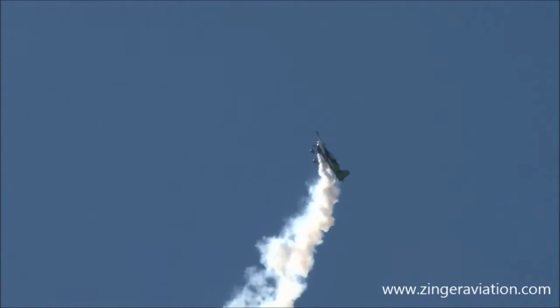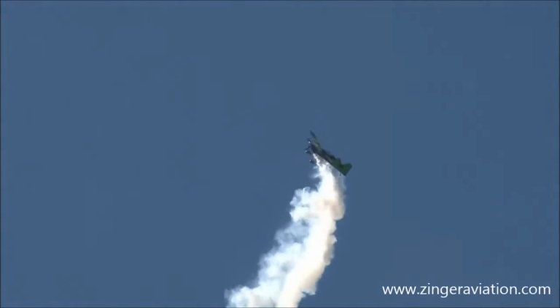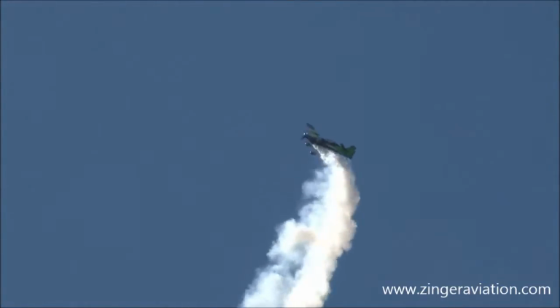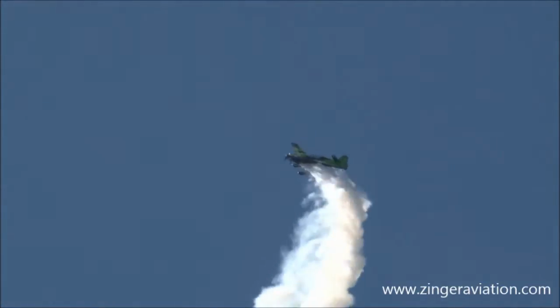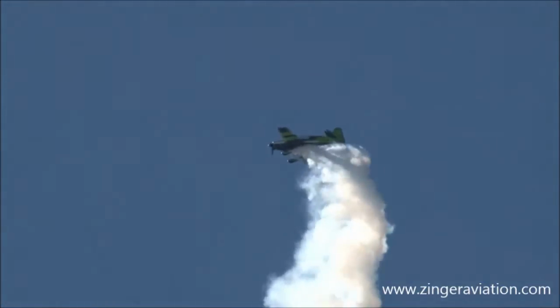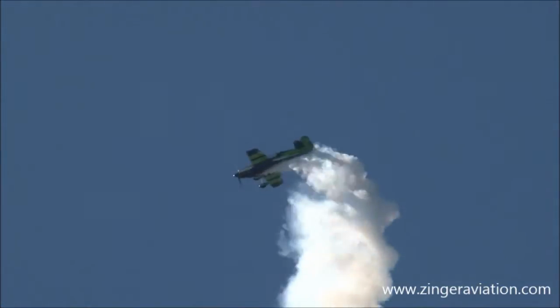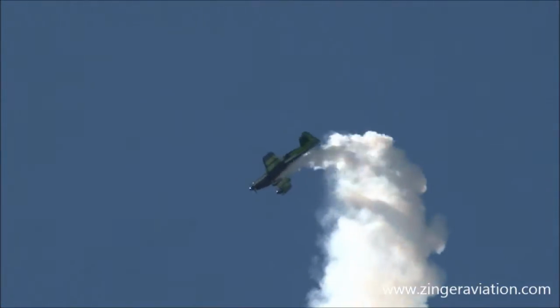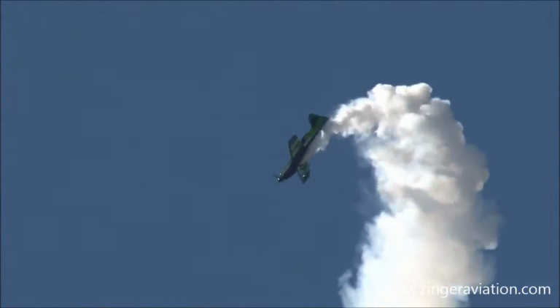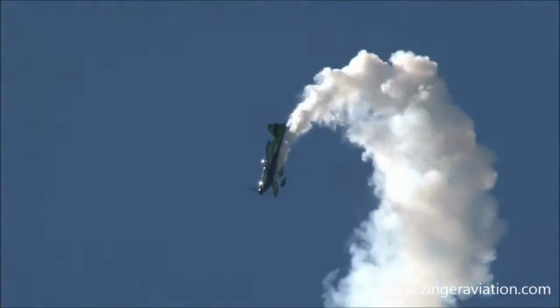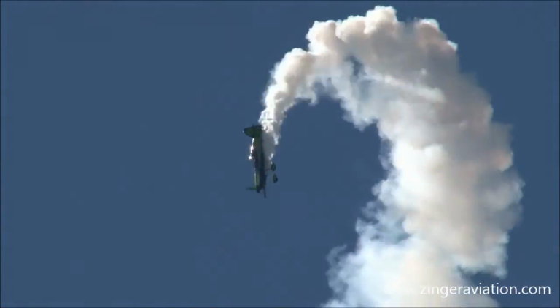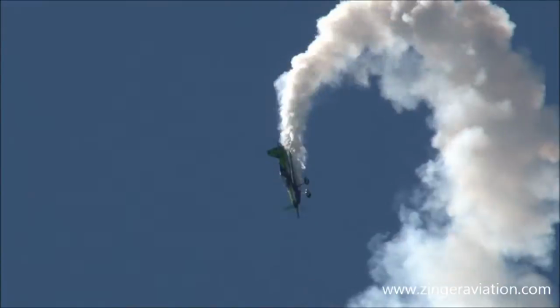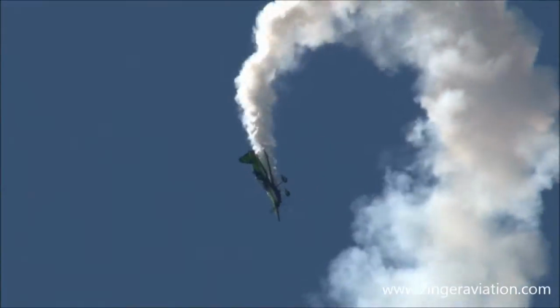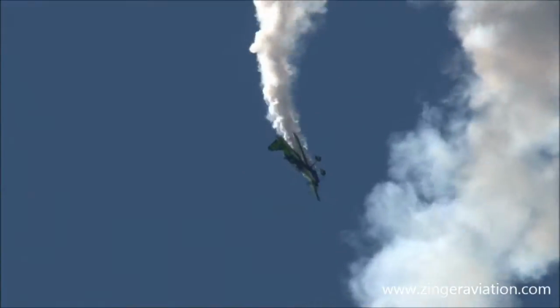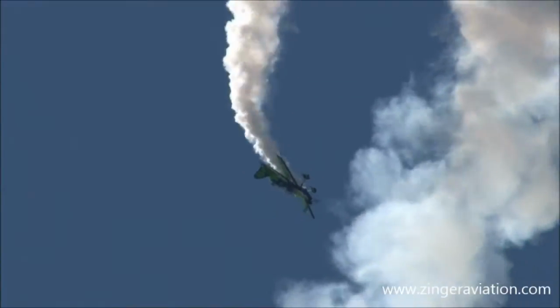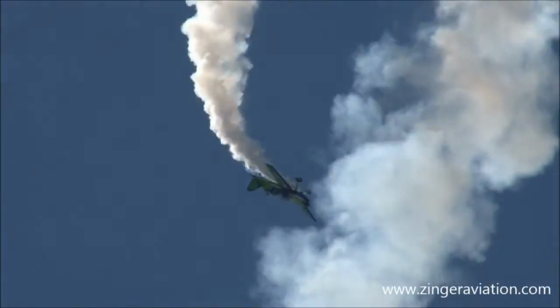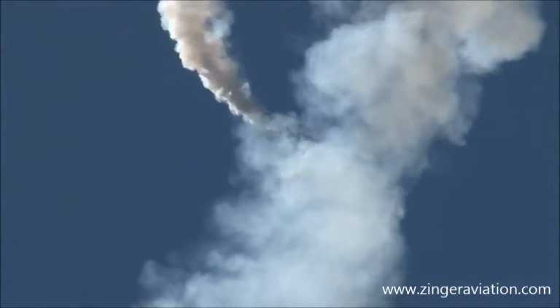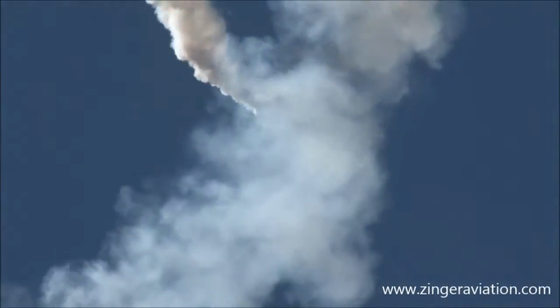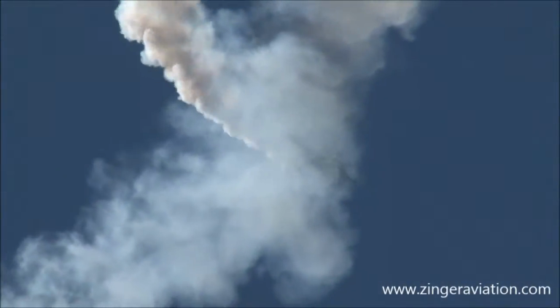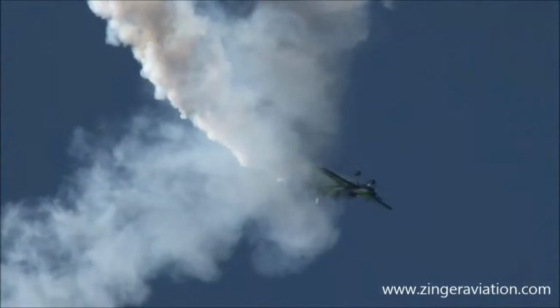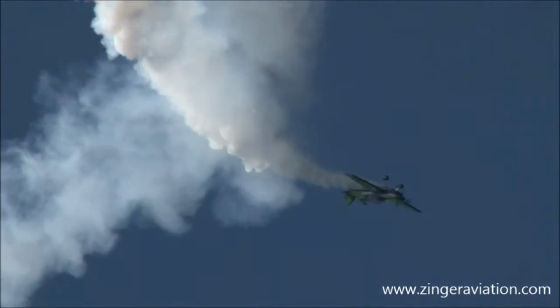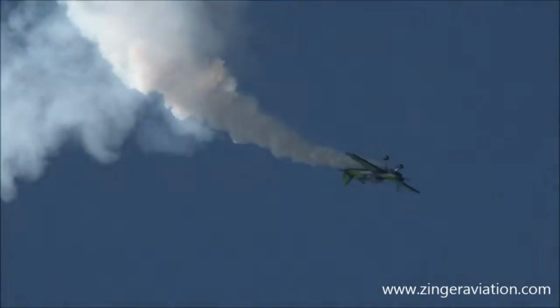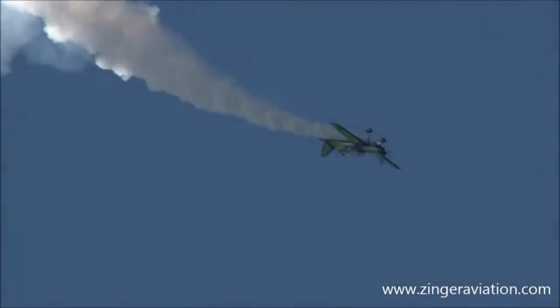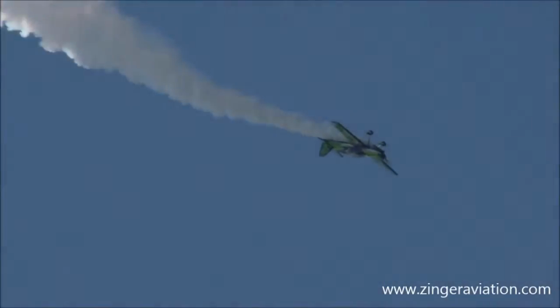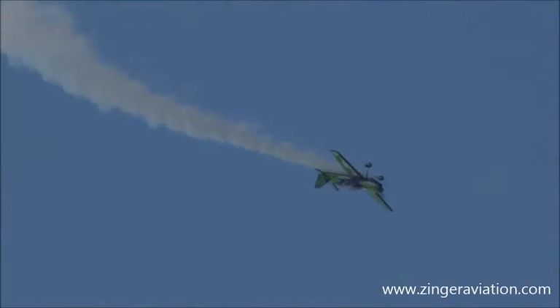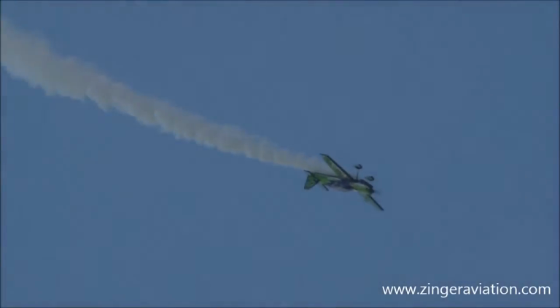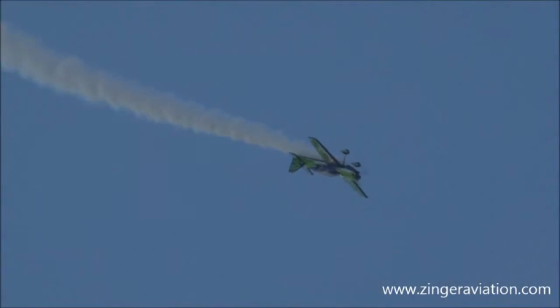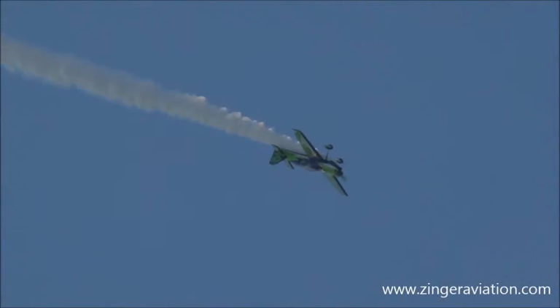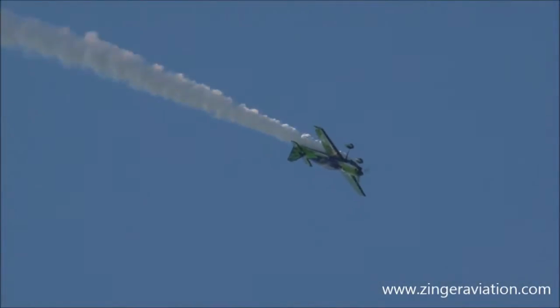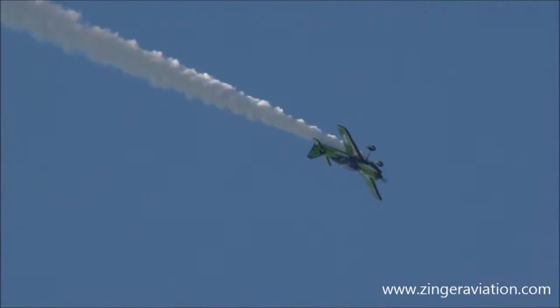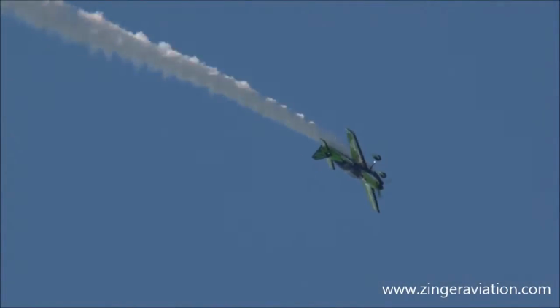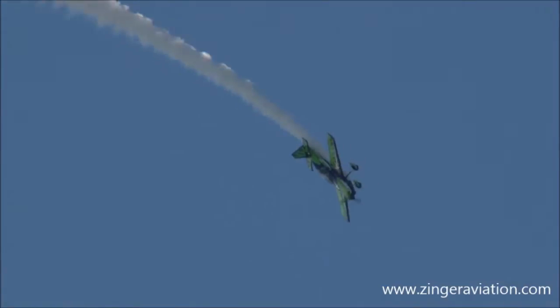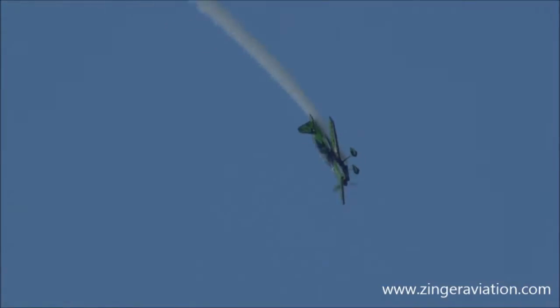Watch him do a forward flip — one of the smallest outside loops you will ever see.